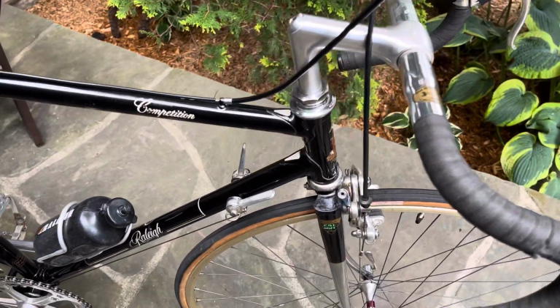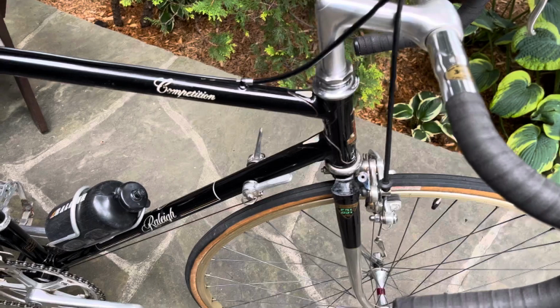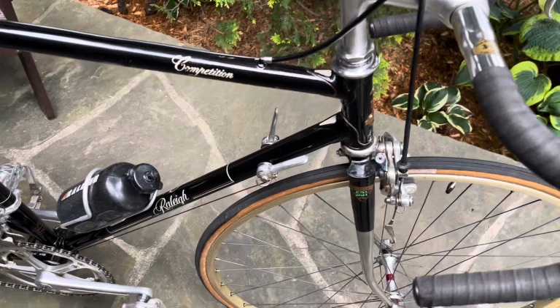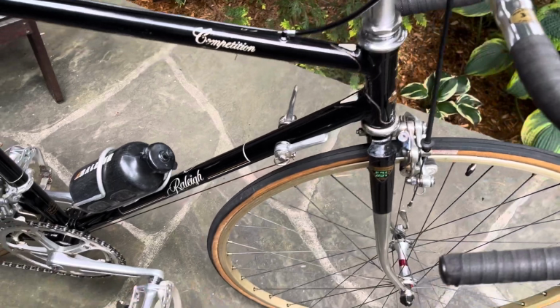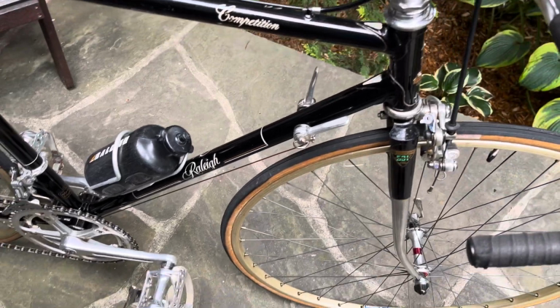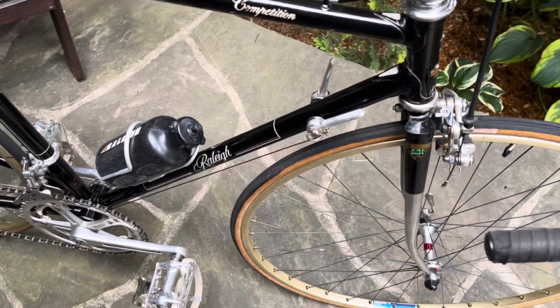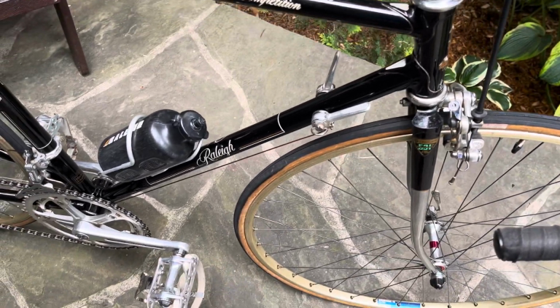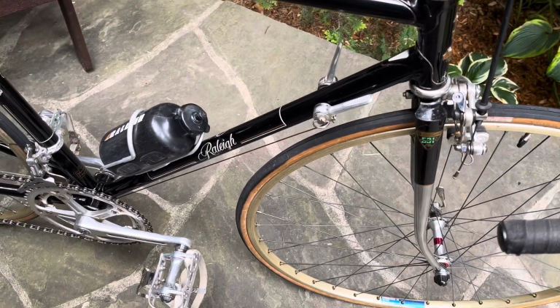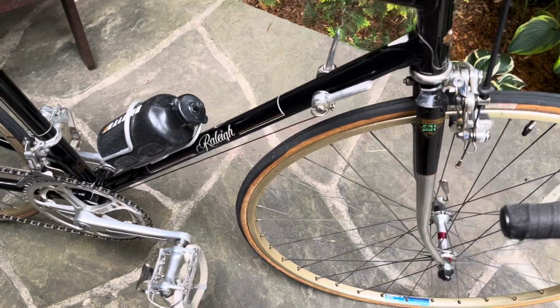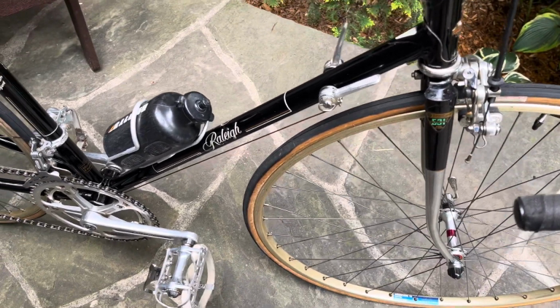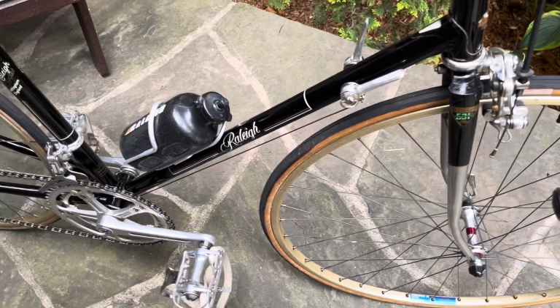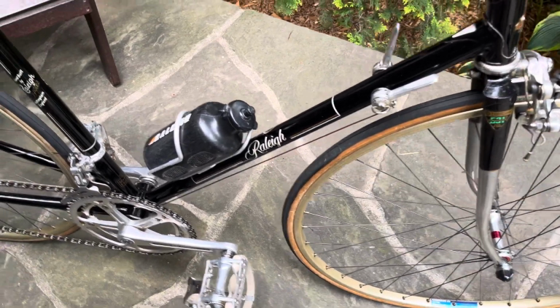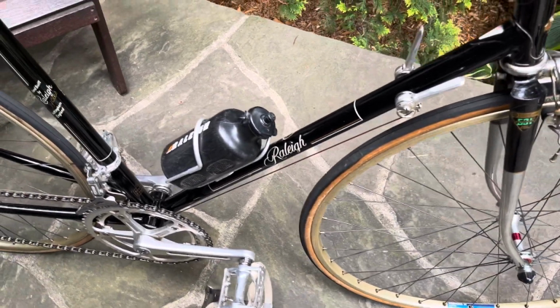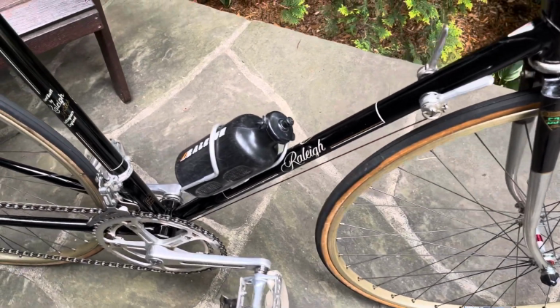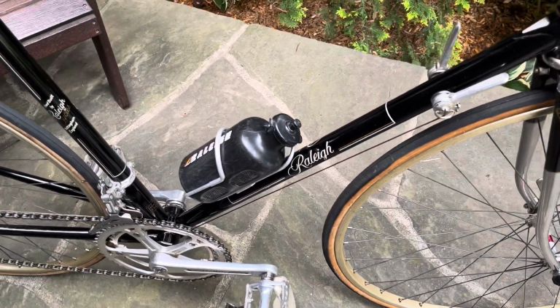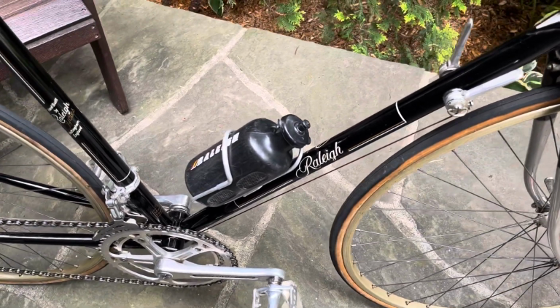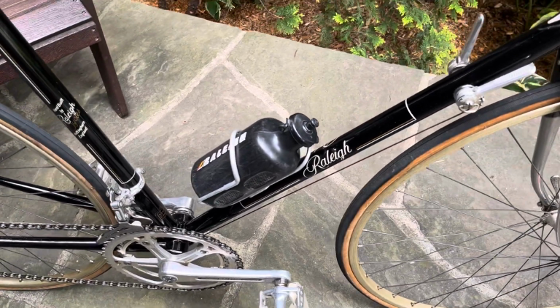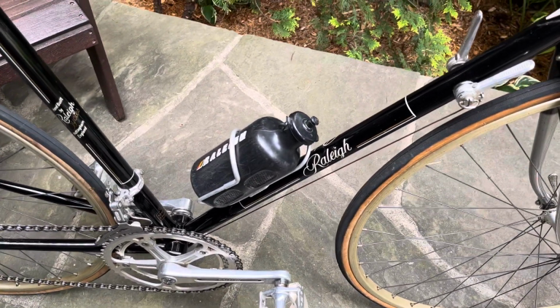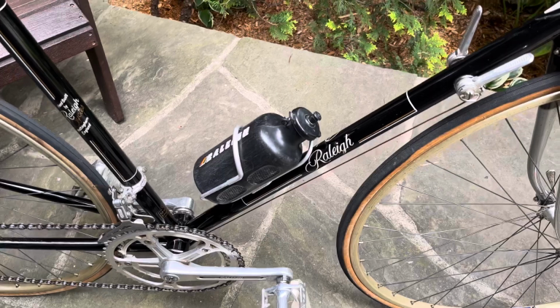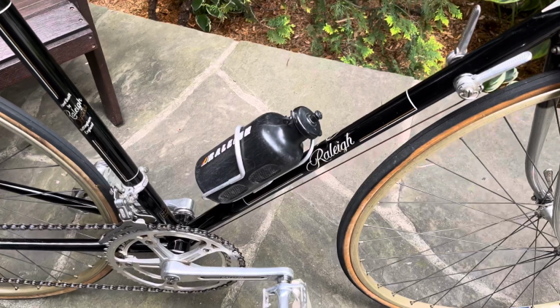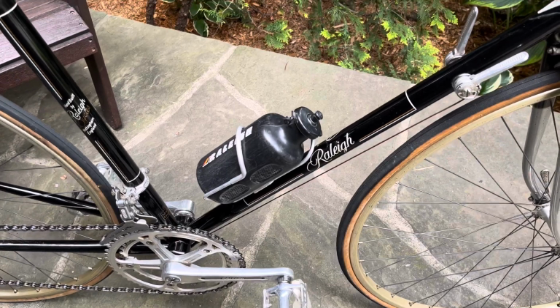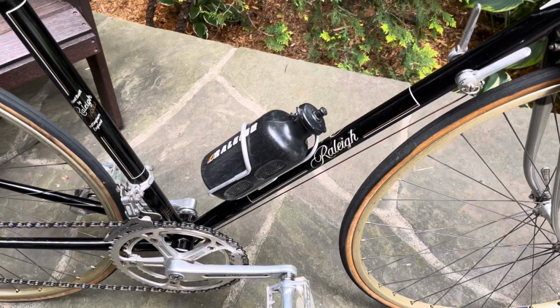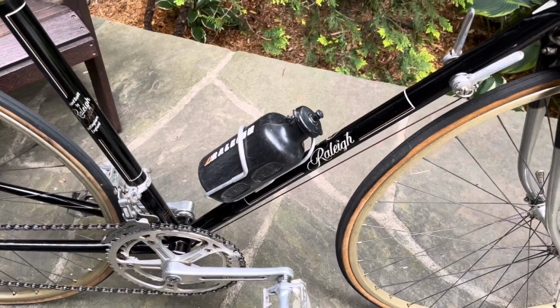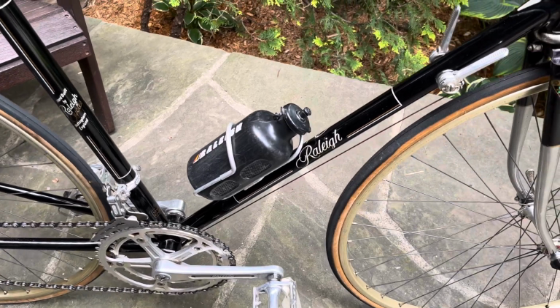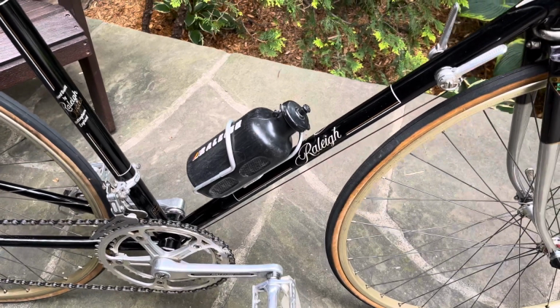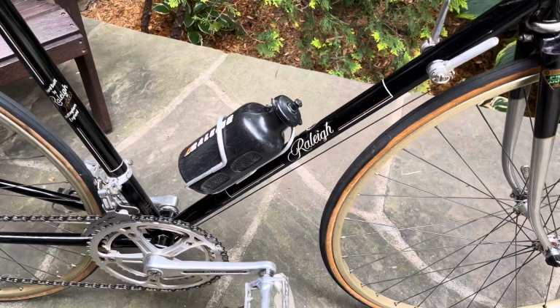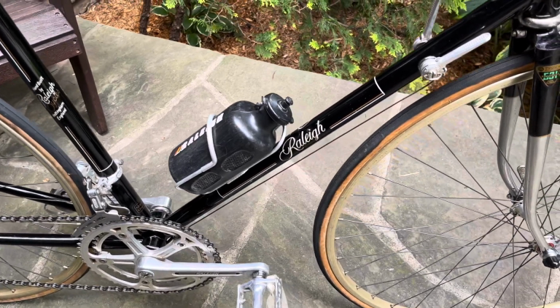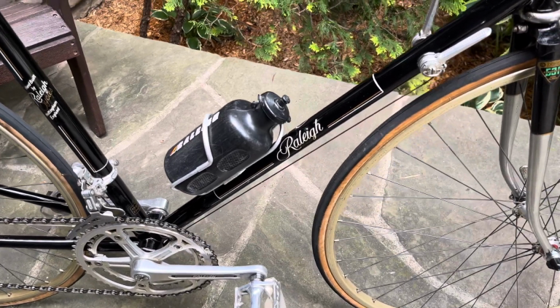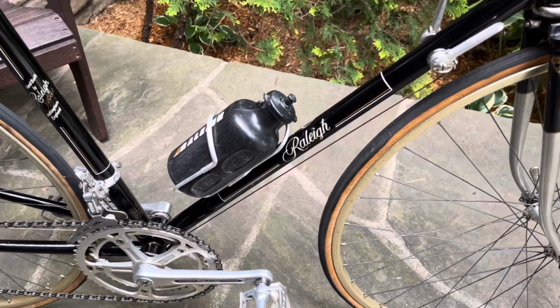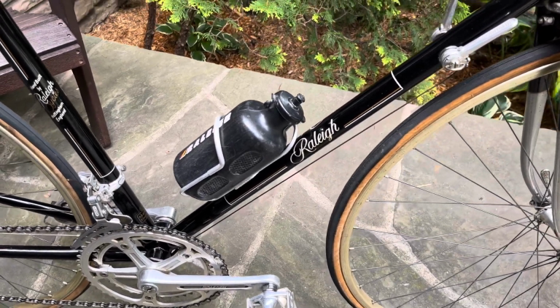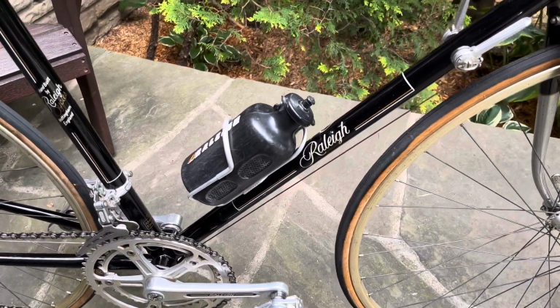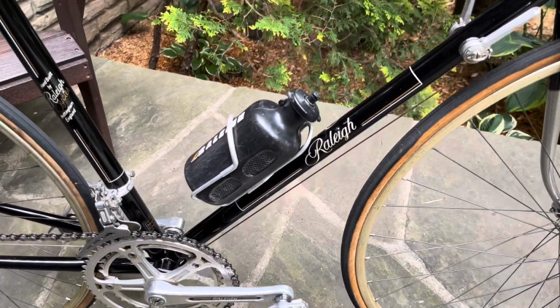I like the bottle cage. It's just a bottle cage but it says 'Gin Blackburn' on it — so before they just started calling it Blackburn.